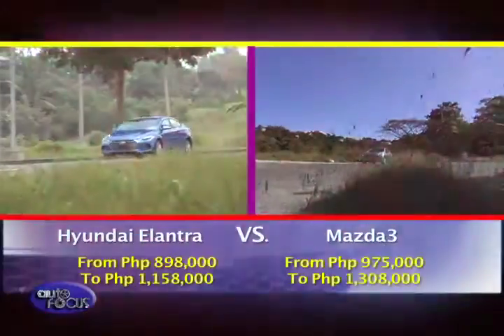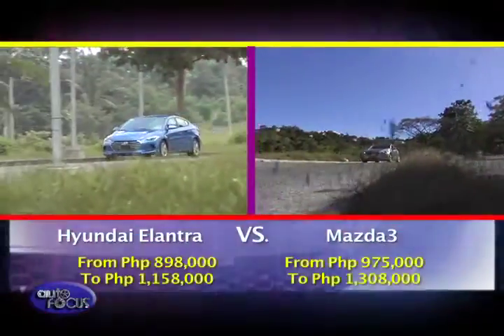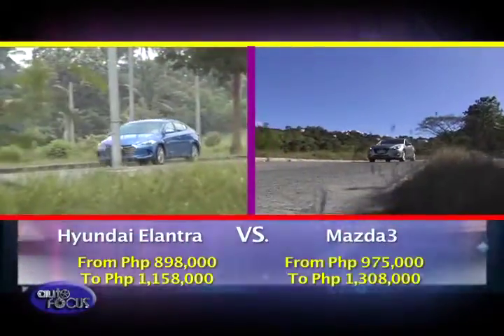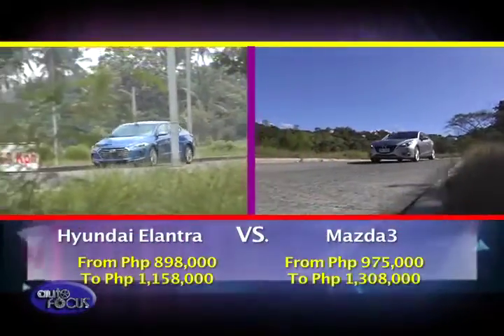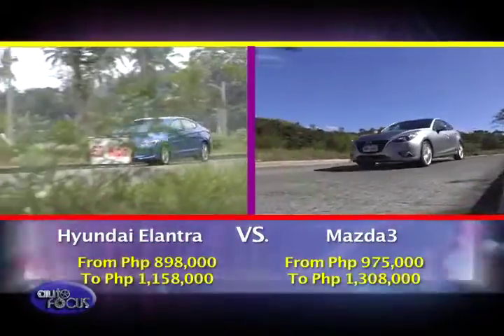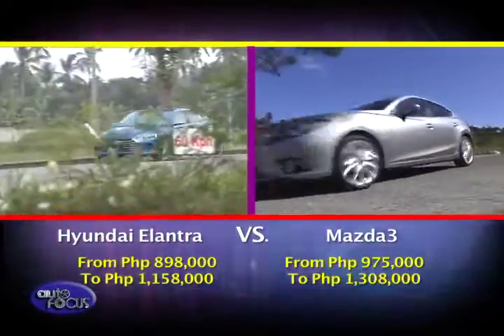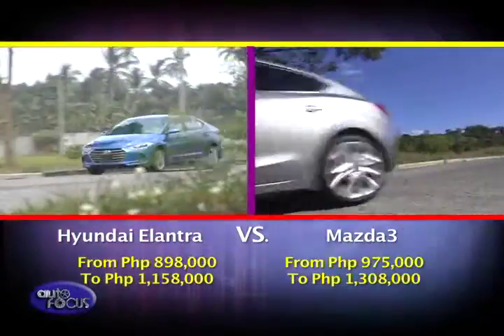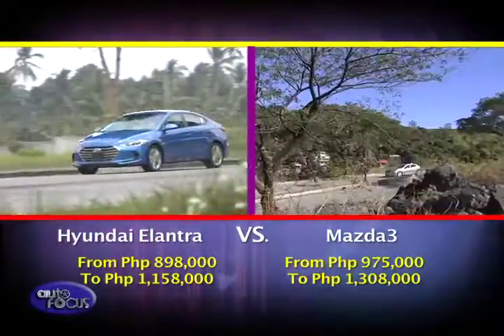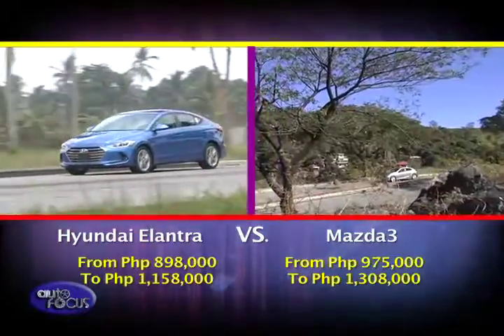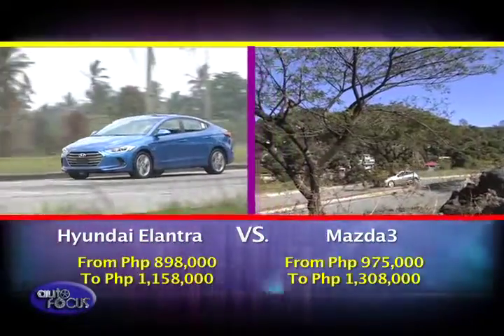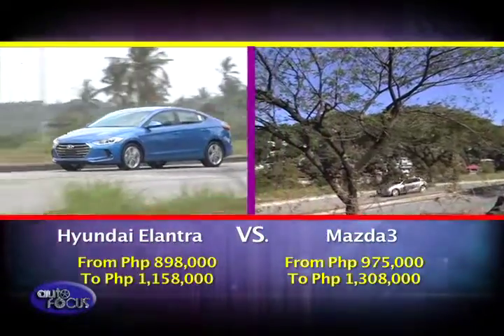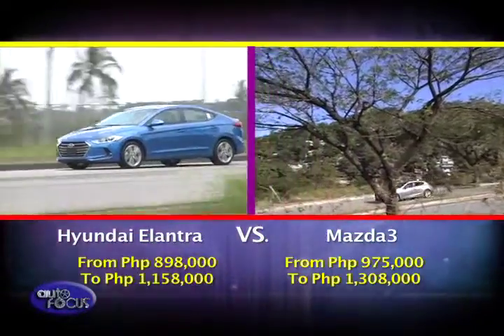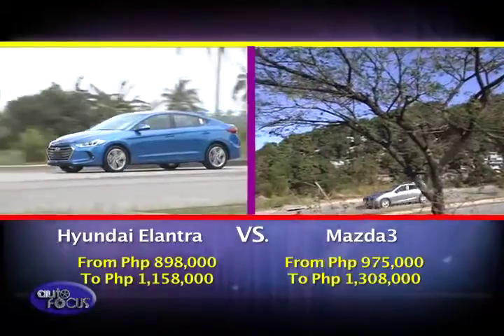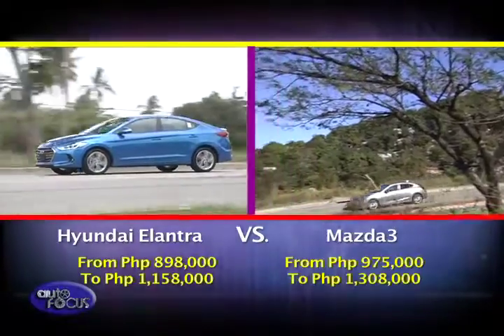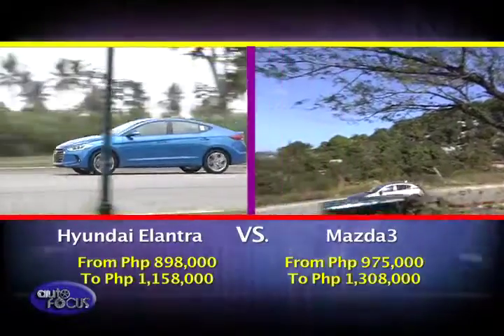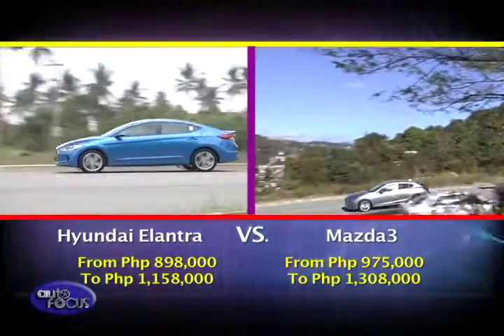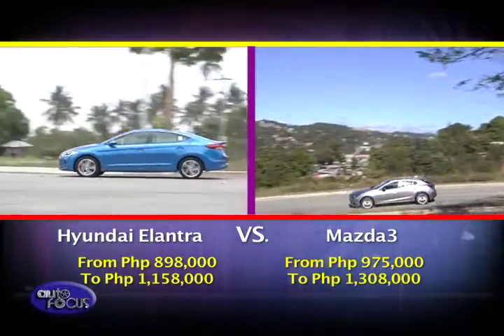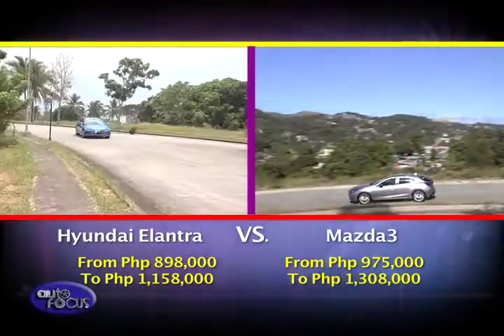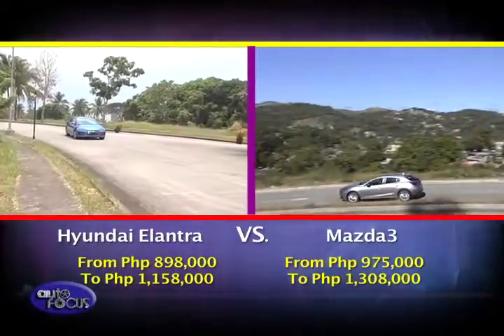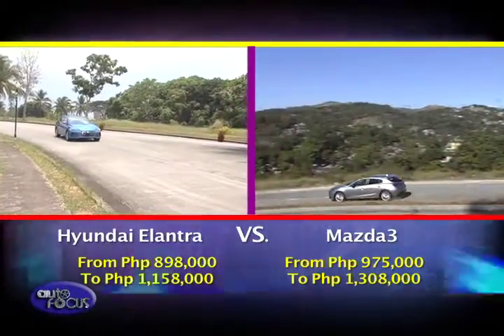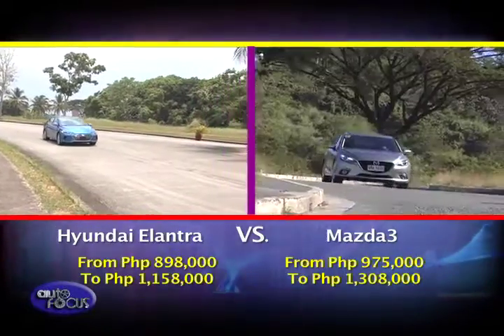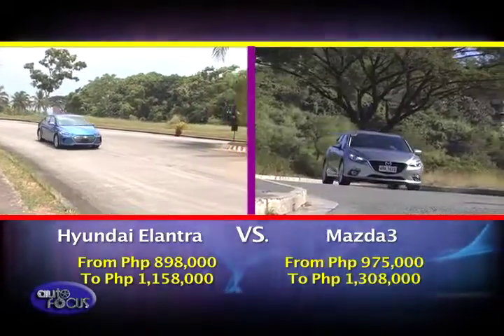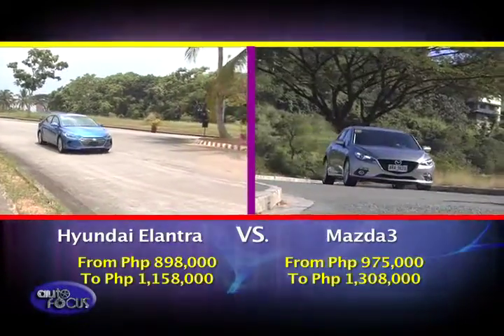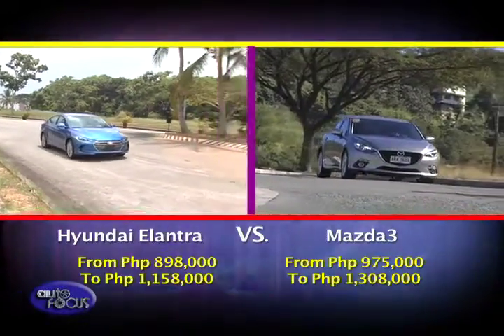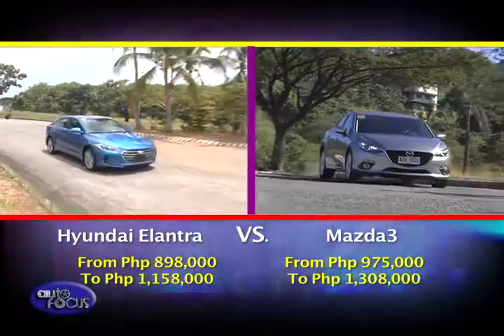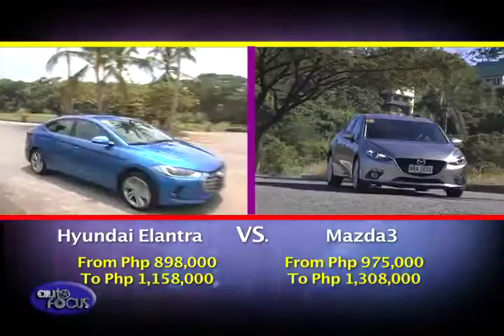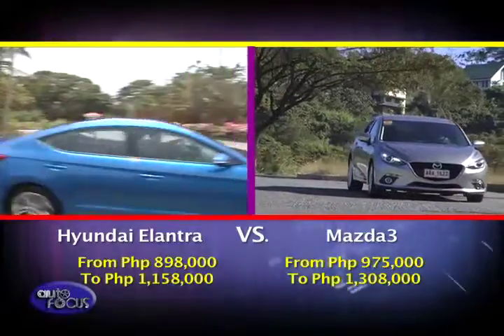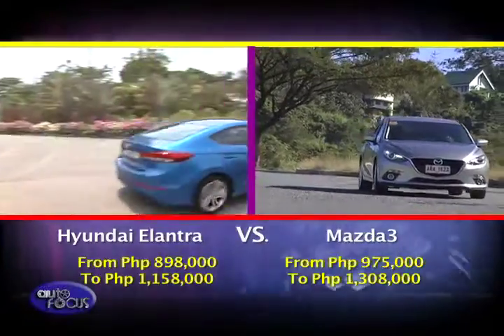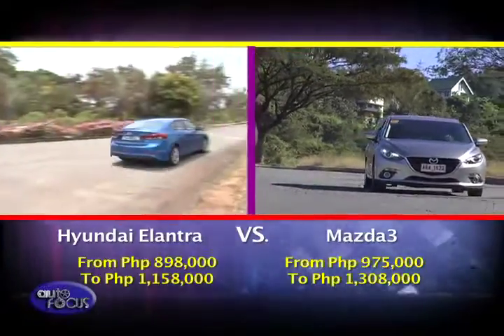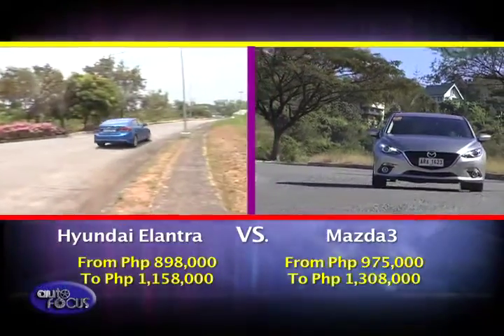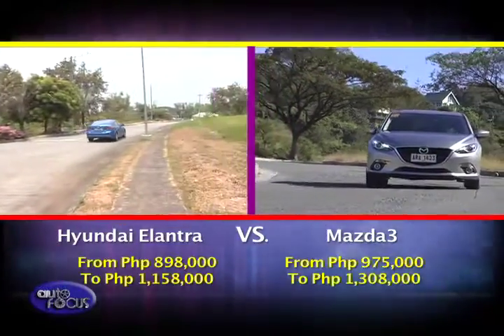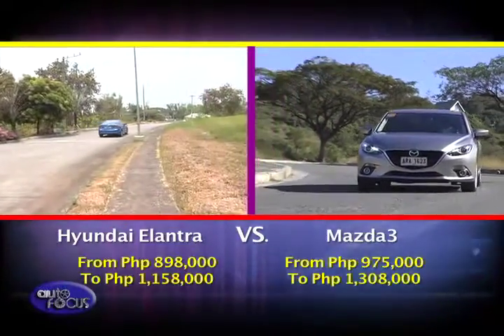For the Elantra, prices start at 898,000 pesos up to 1,158,000 pesos. As for the Mazda 3, it ranges from 975,000 pesos to 1,308,000 pesos.